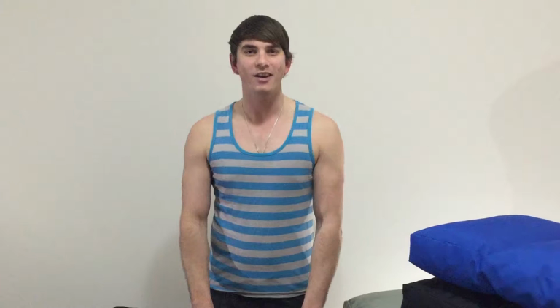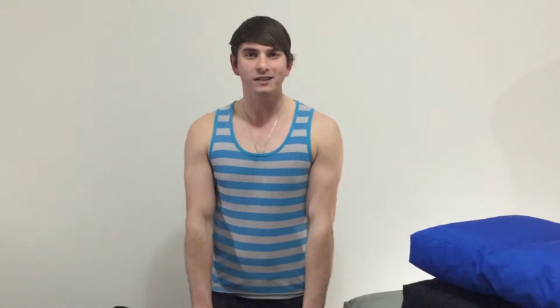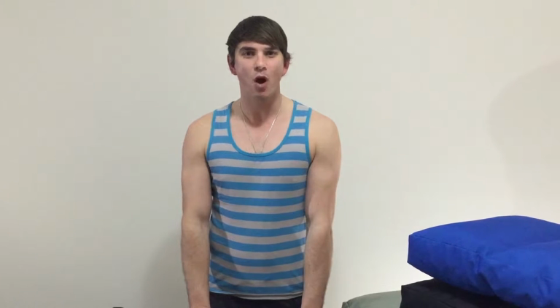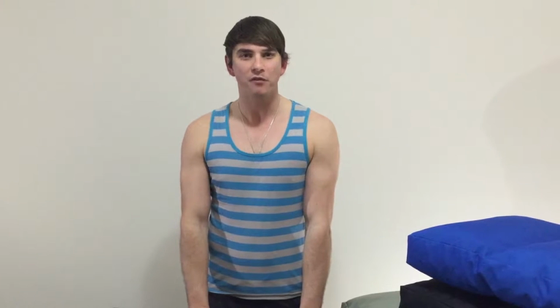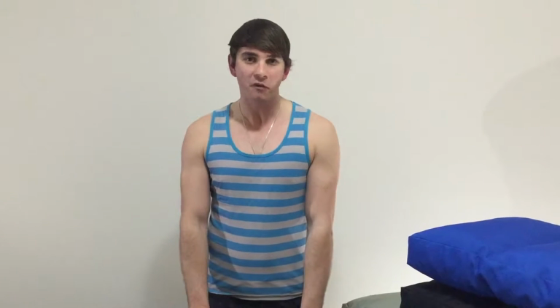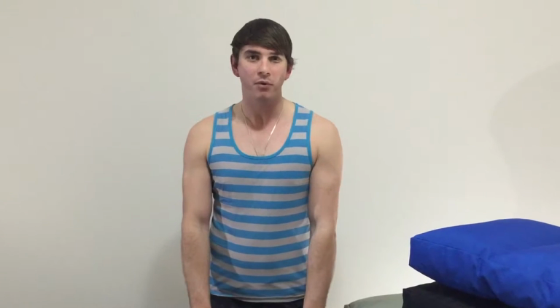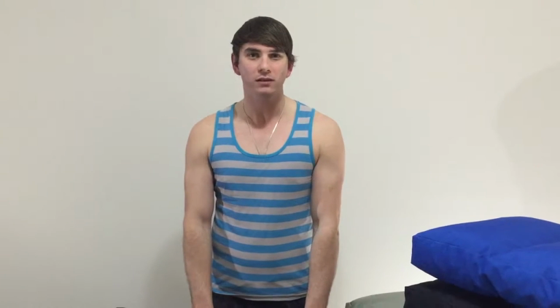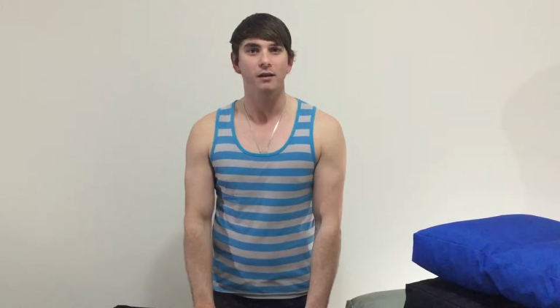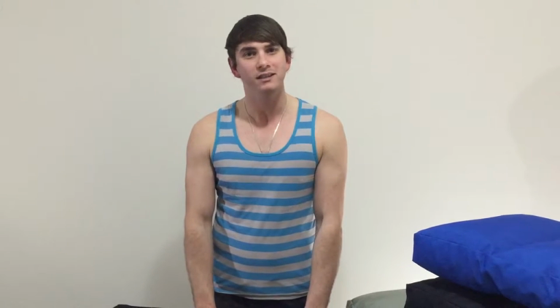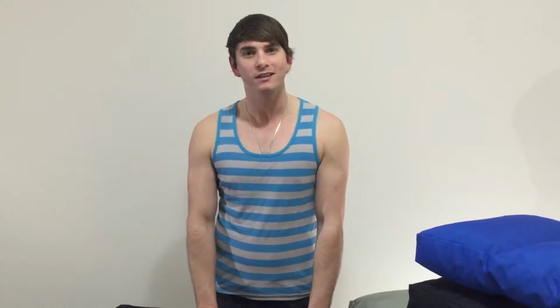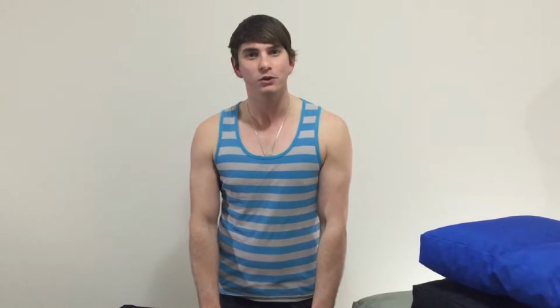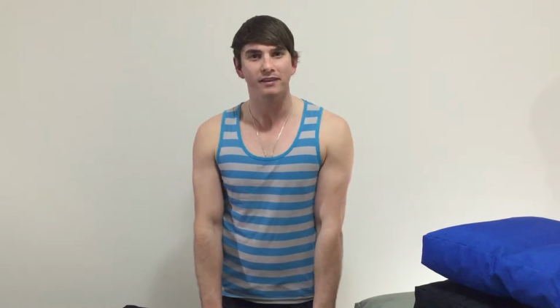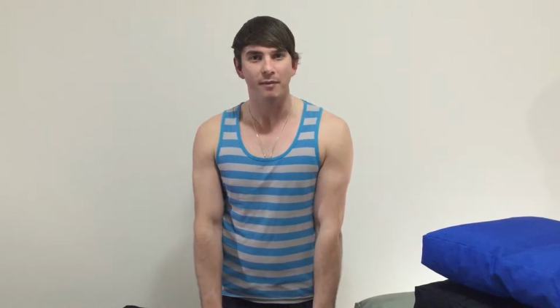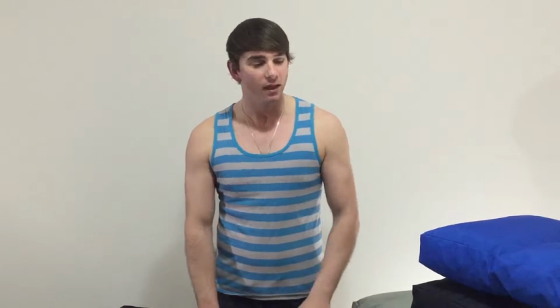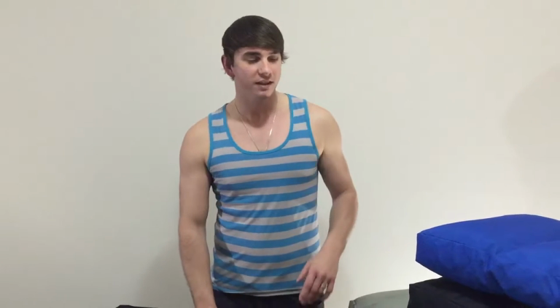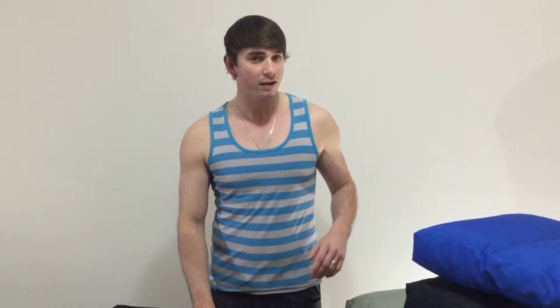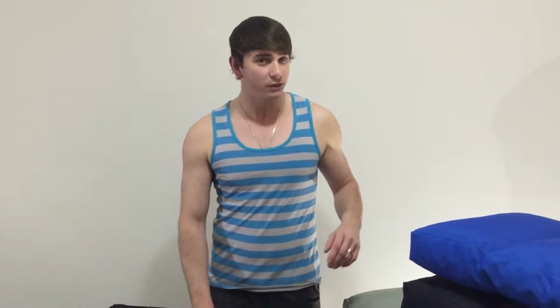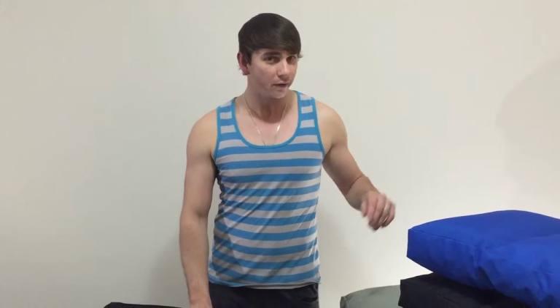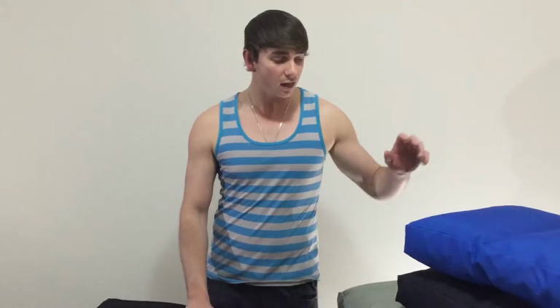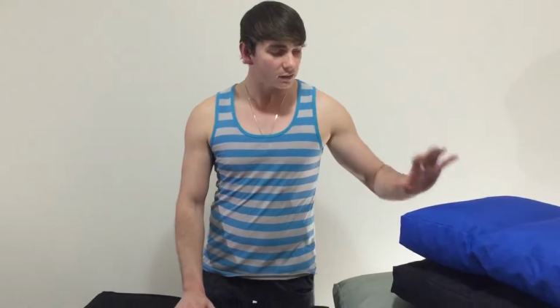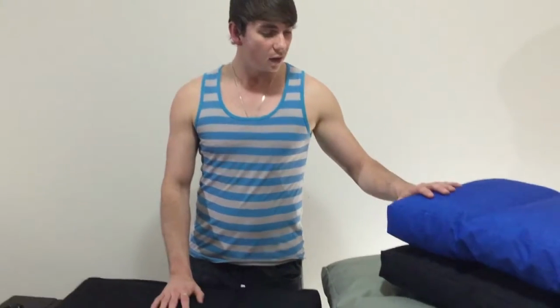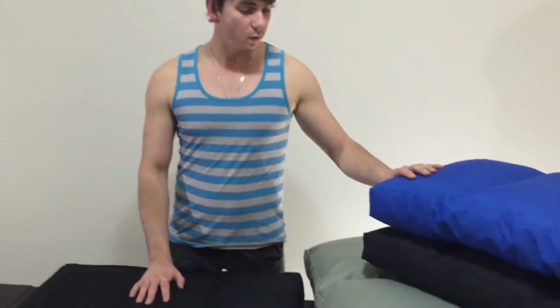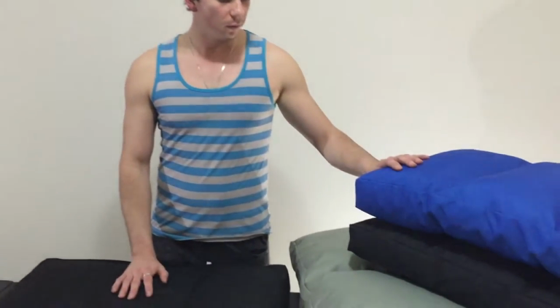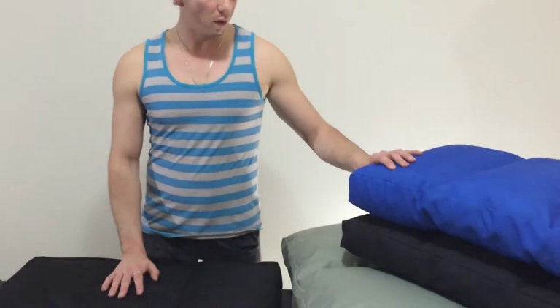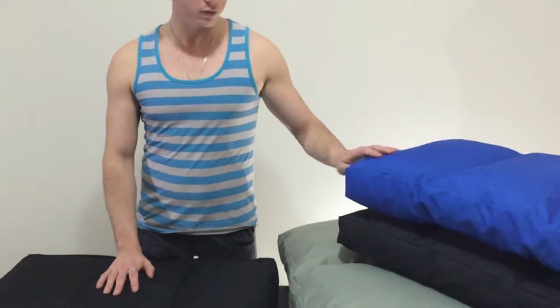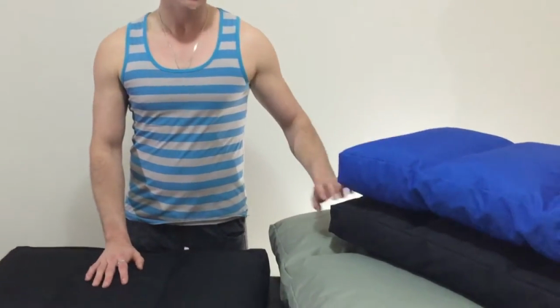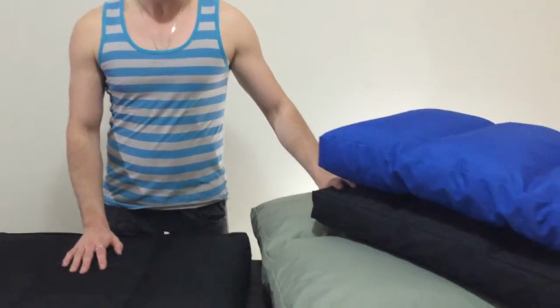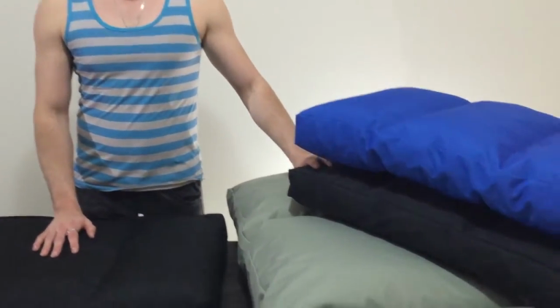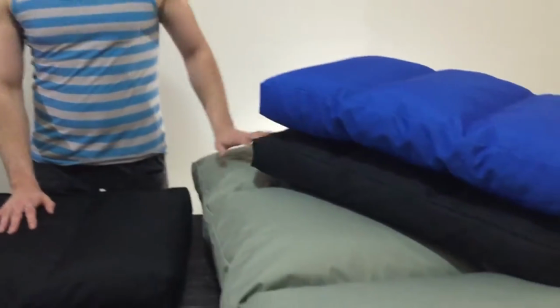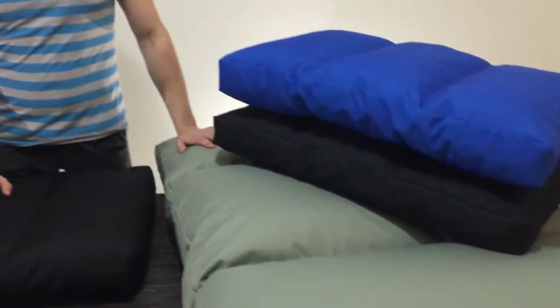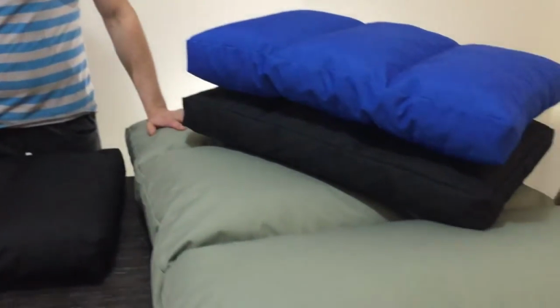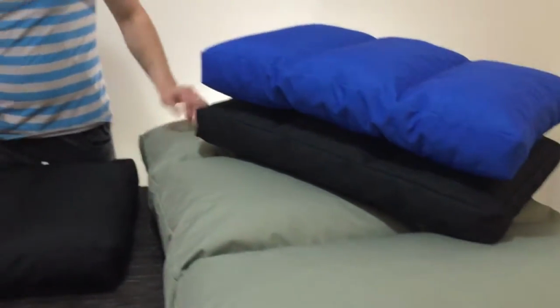Hey guys, it's Brian from Rover Pet Products and I'm here today to talk to you about the Tuff Mat. The Tuff Mat comes in three great colours: Royal Blue, Black, and Khaki Green.